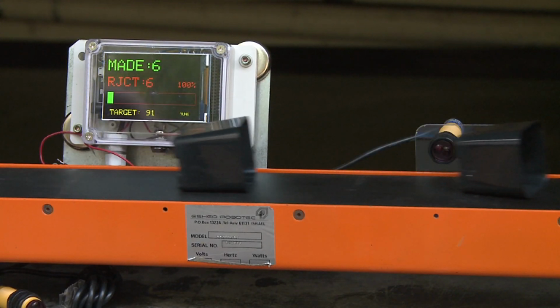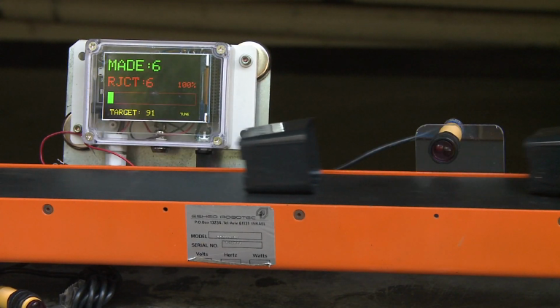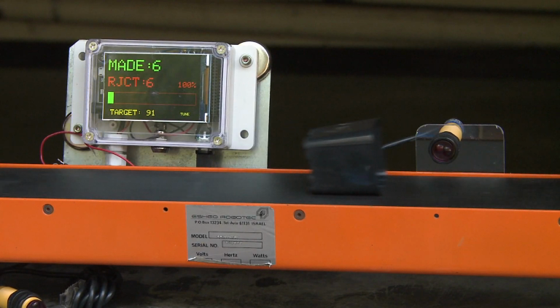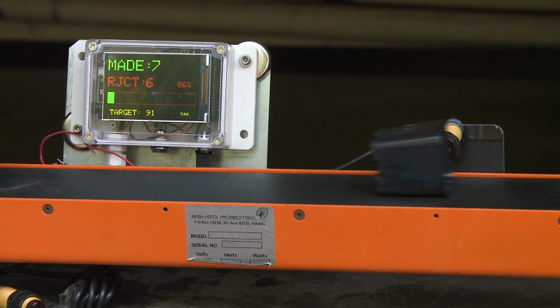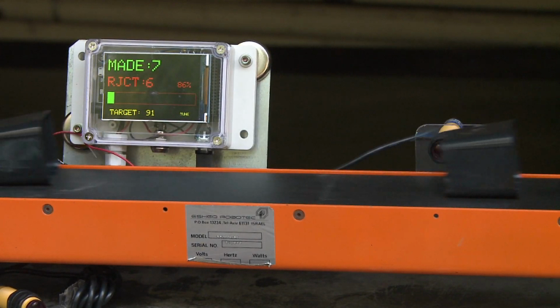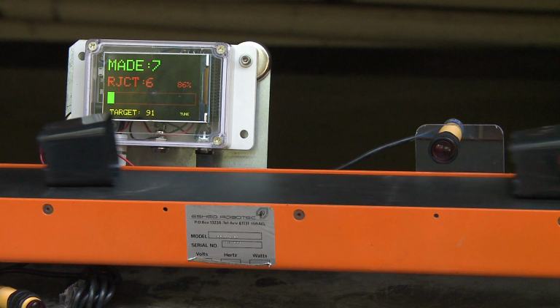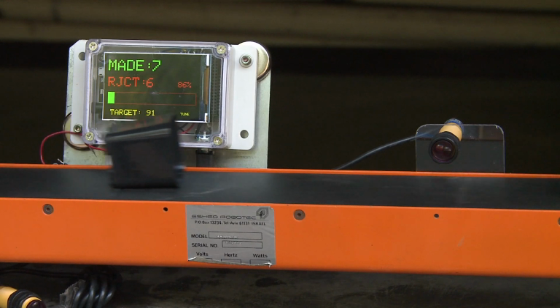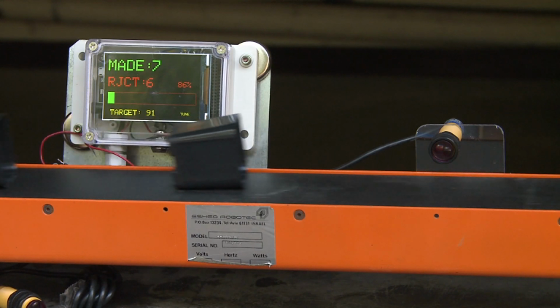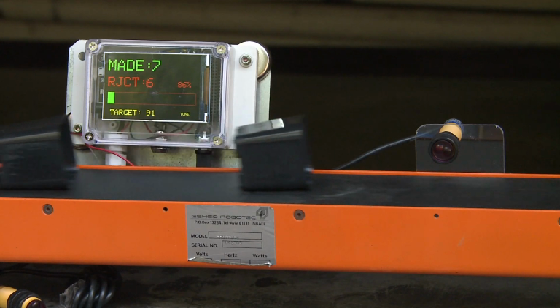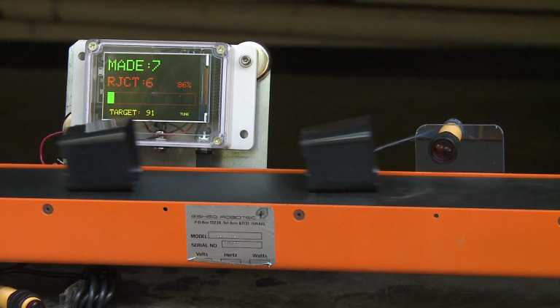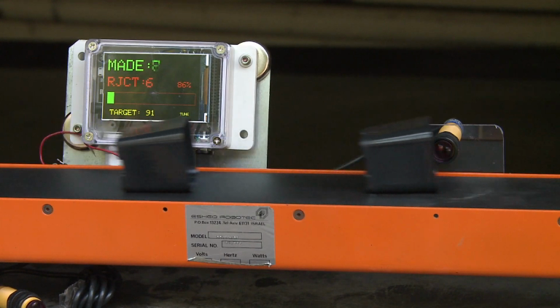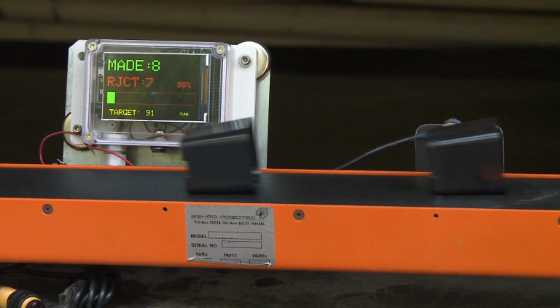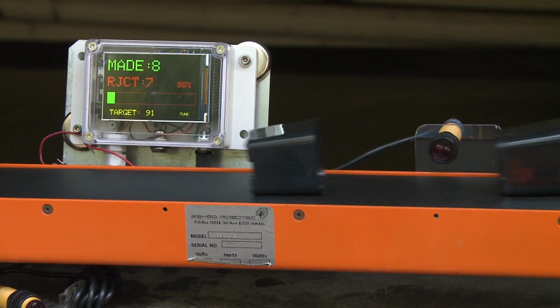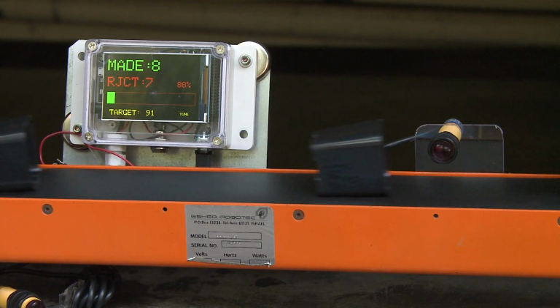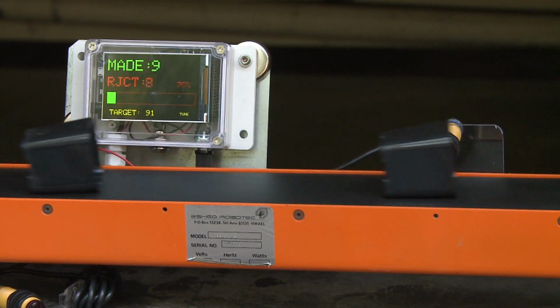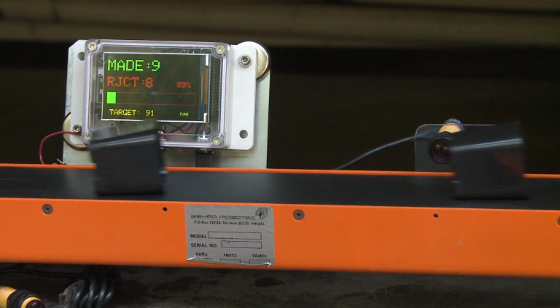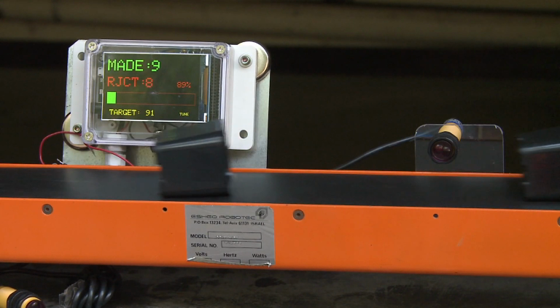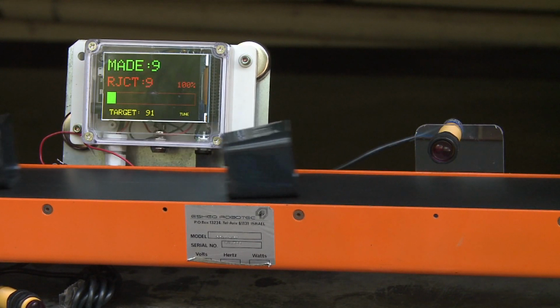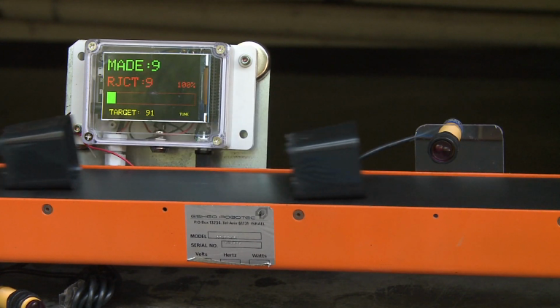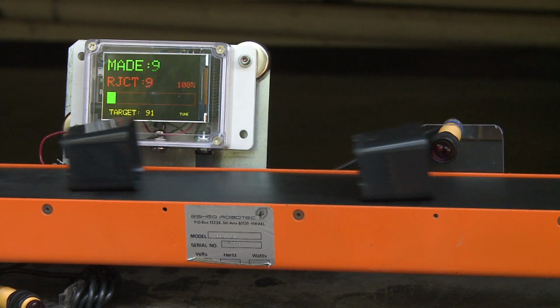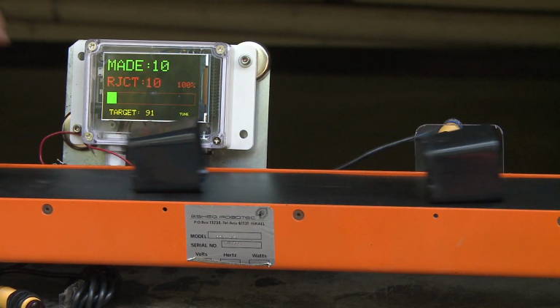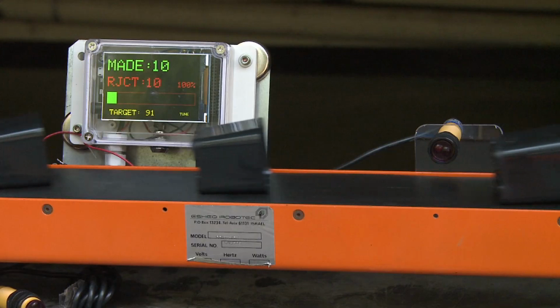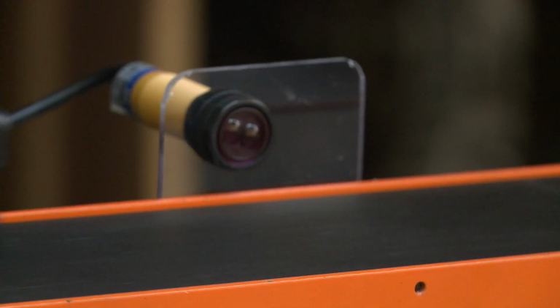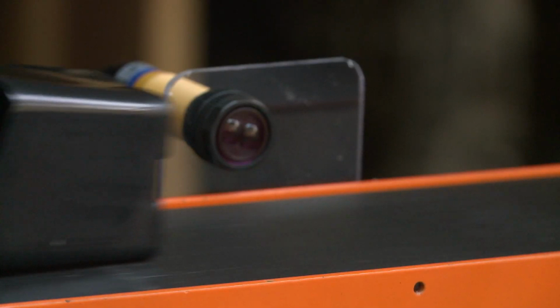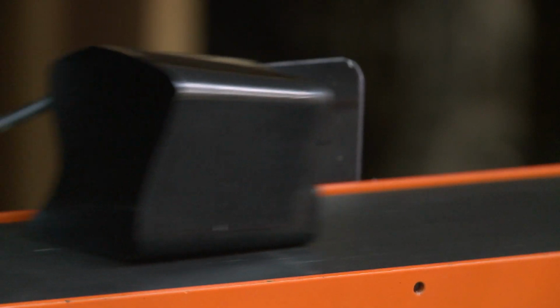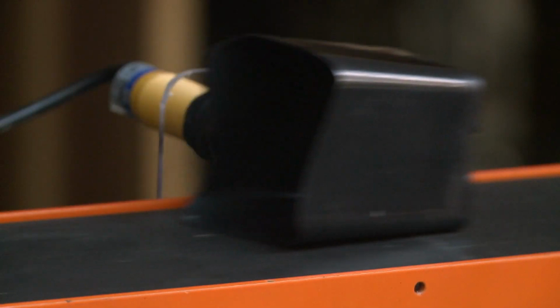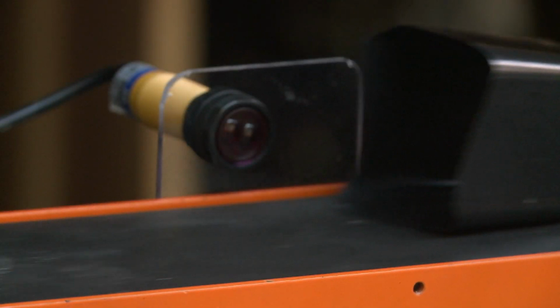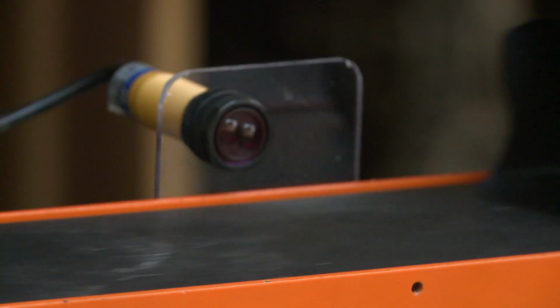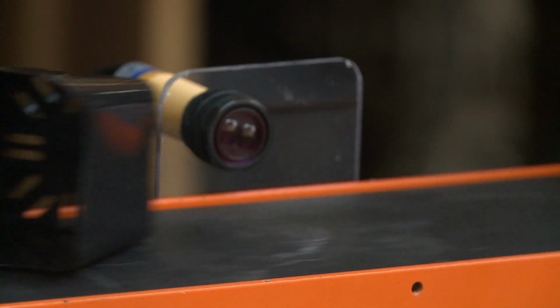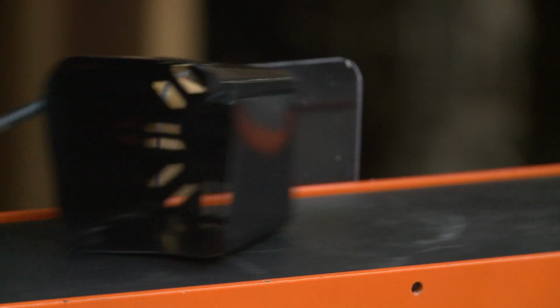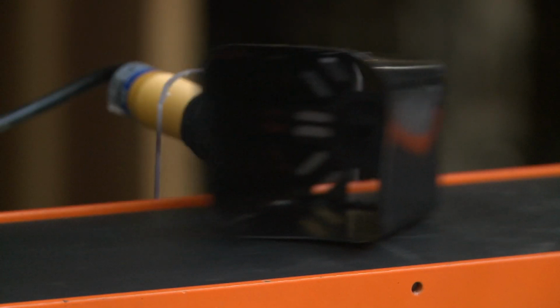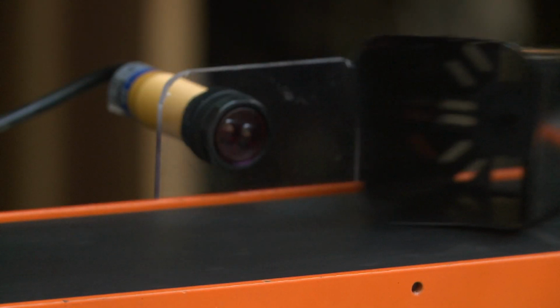In this situation, an assembly line has separated the good parts from the rejects. The parts counter uses two infrared proximity sensors to track parts on the conveyor belts.